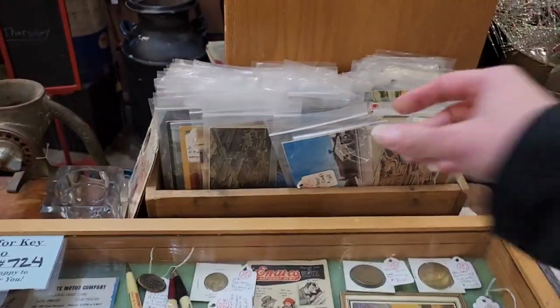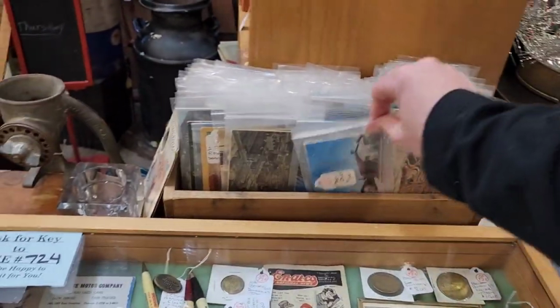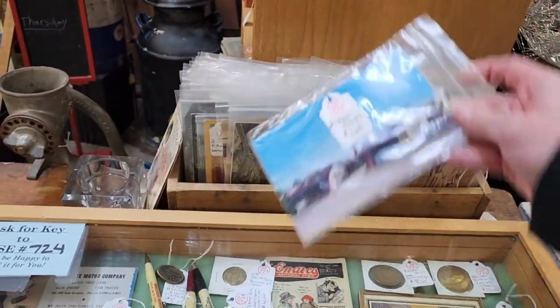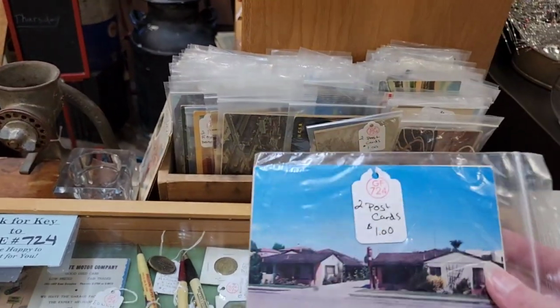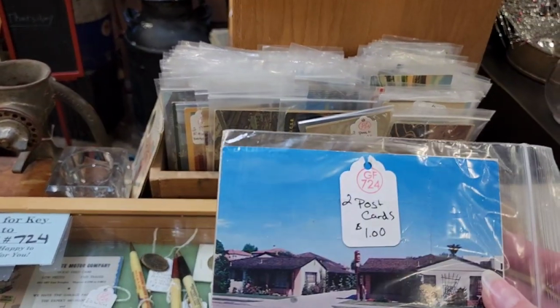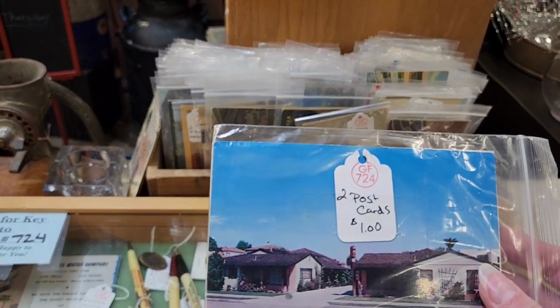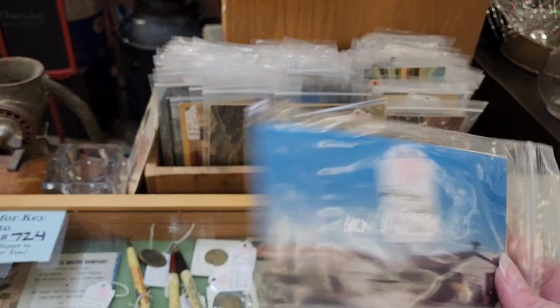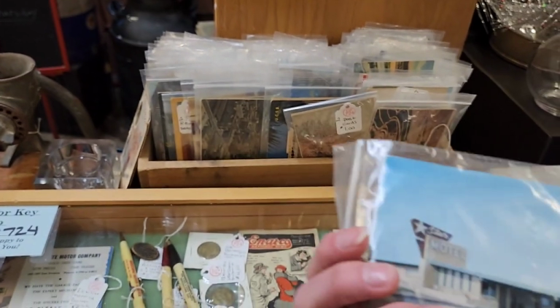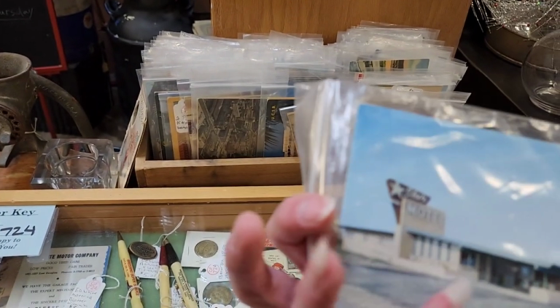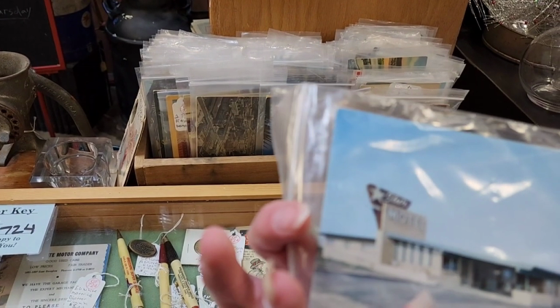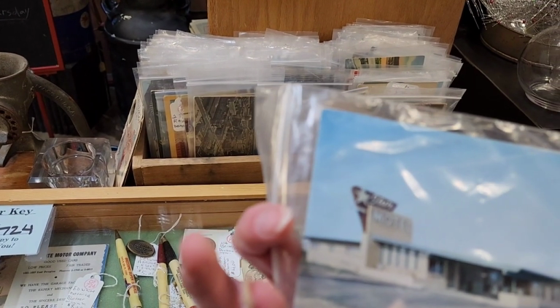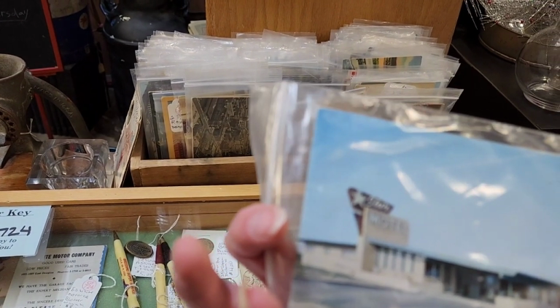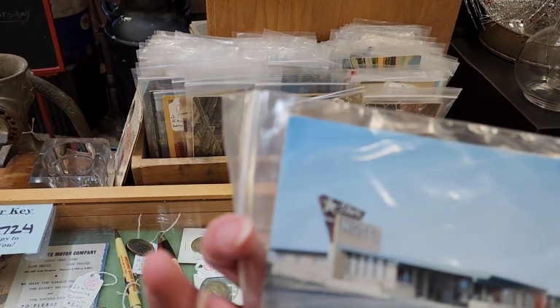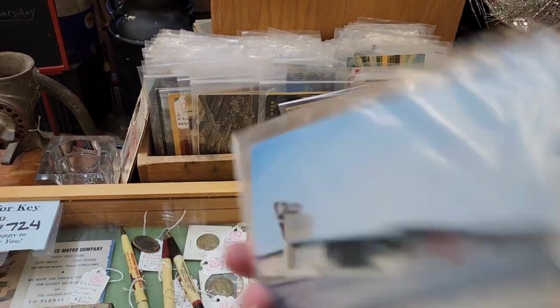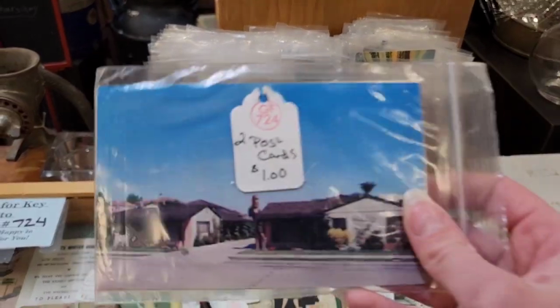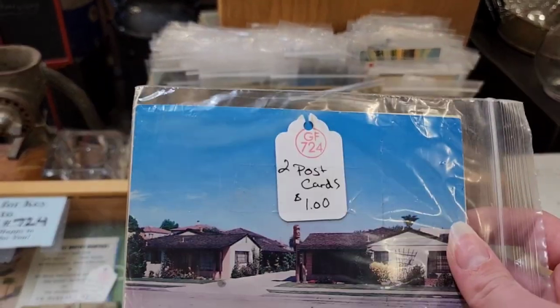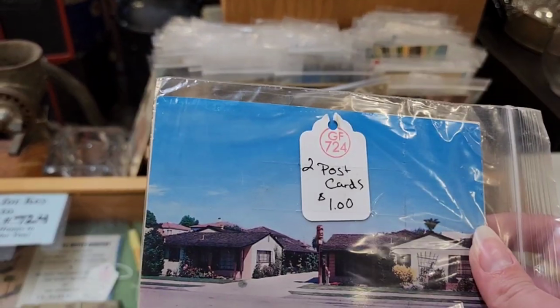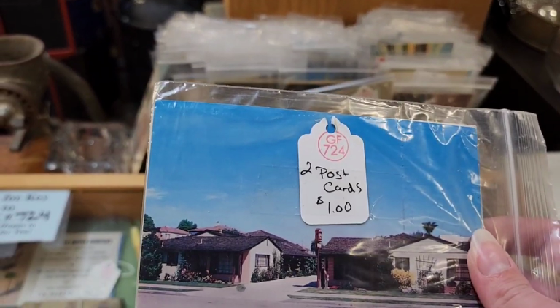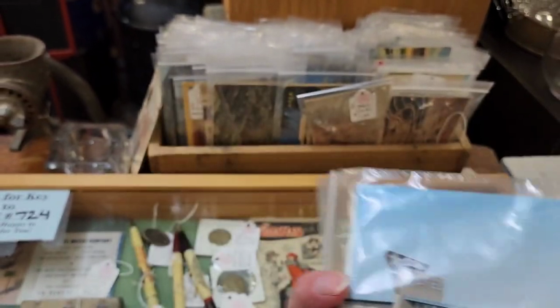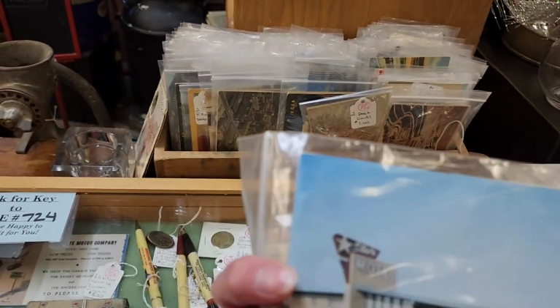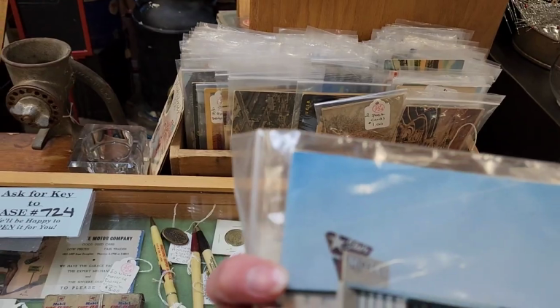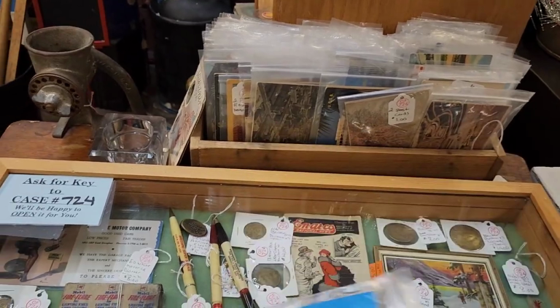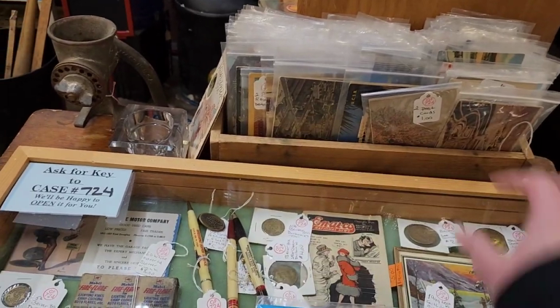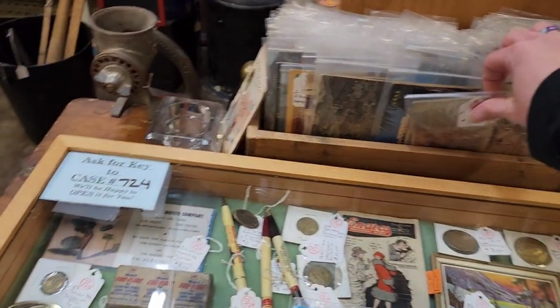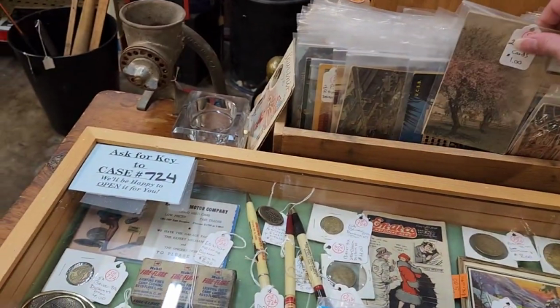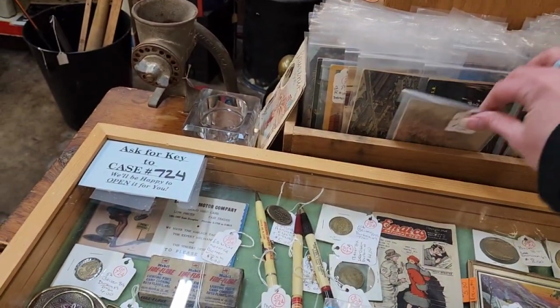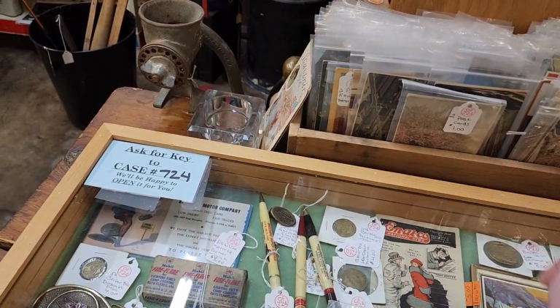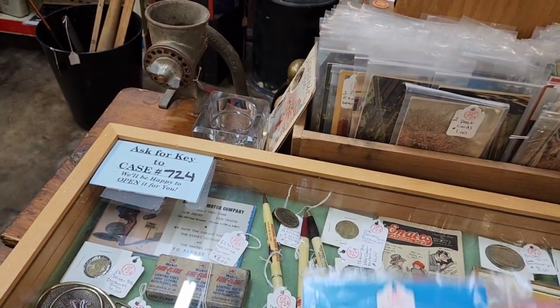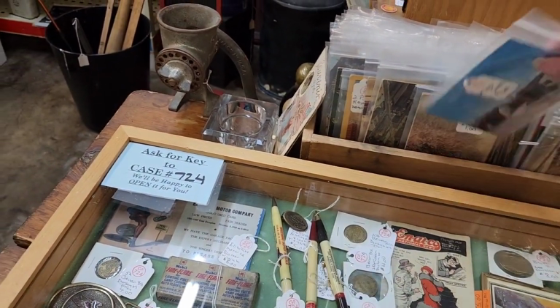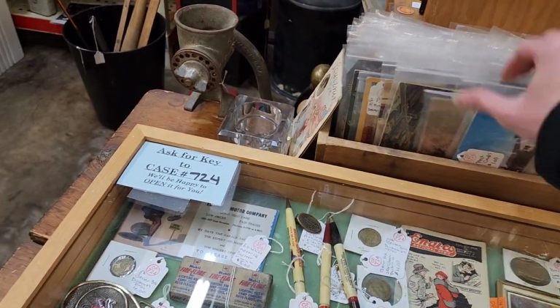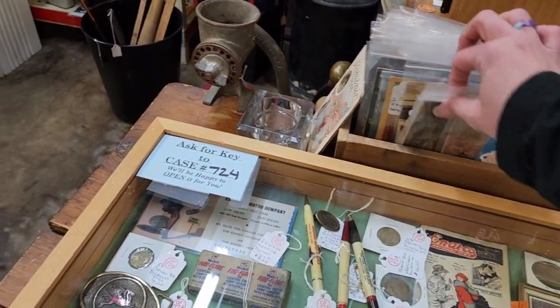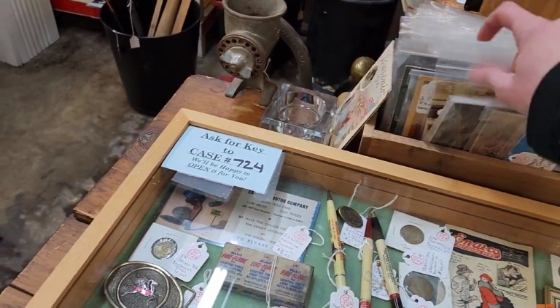Those are some postcards — two of them are for a dollar. They're pretty cool. Postcards don't do very well on eBay unless you have them as a lot.